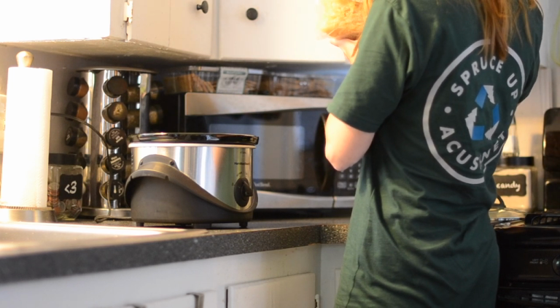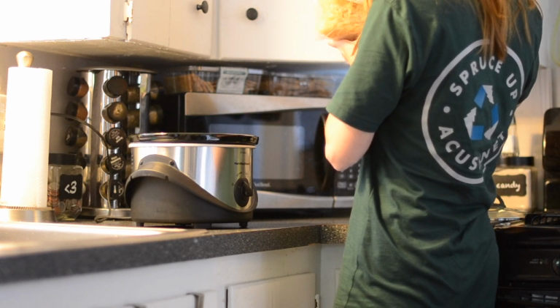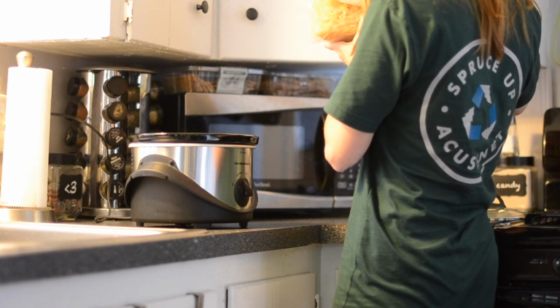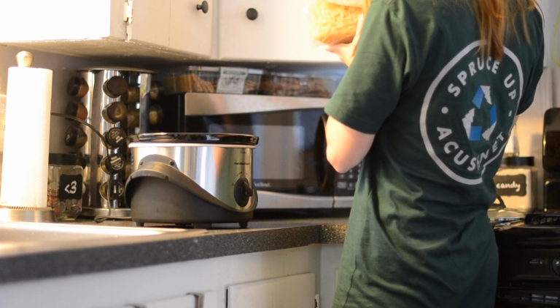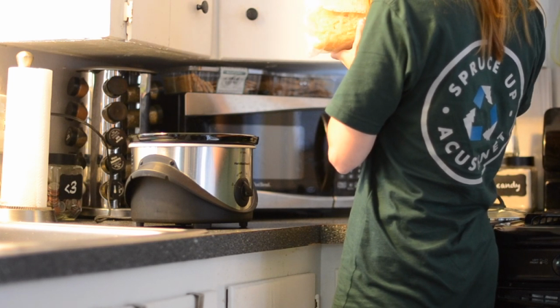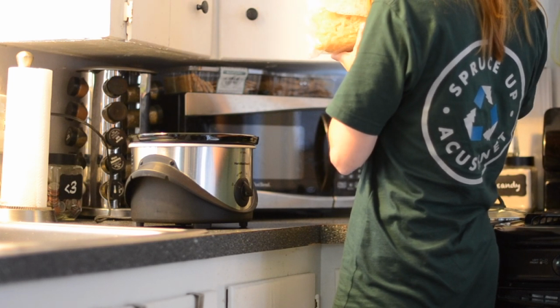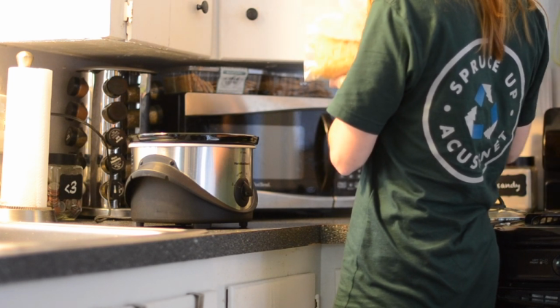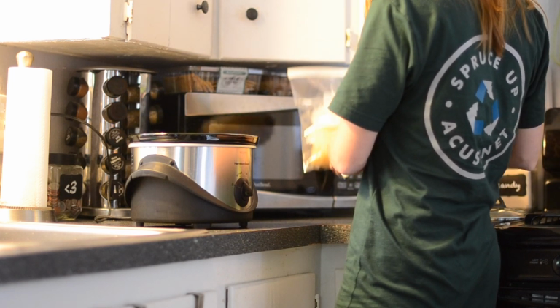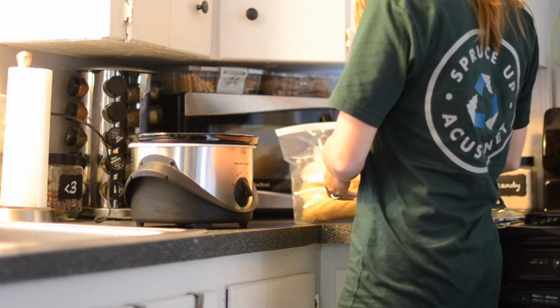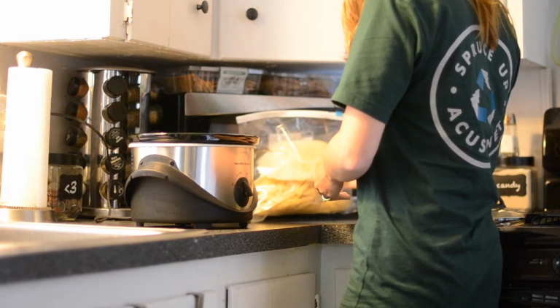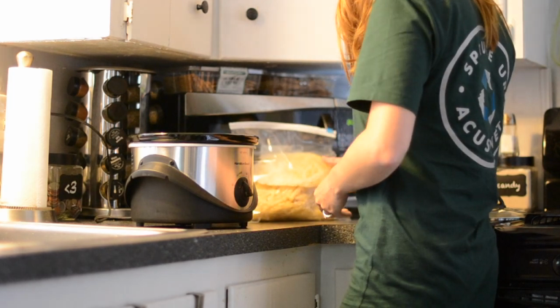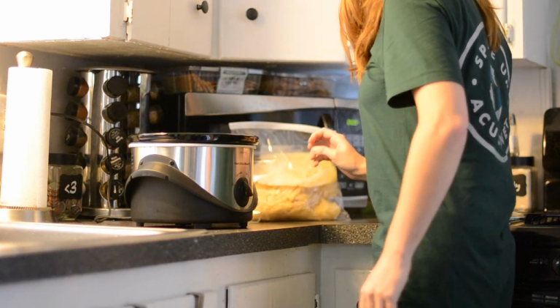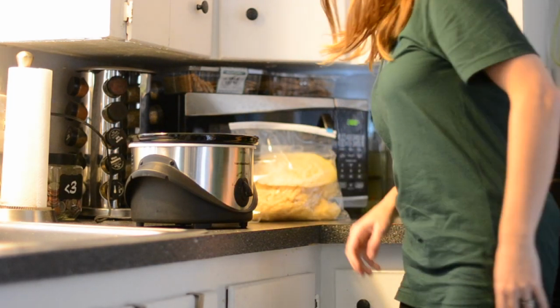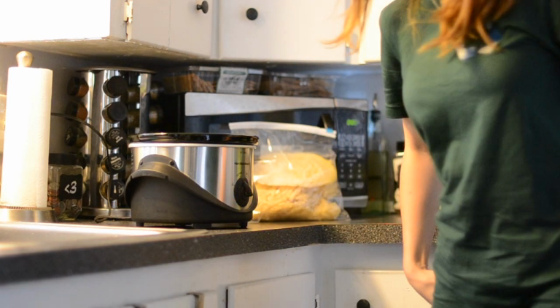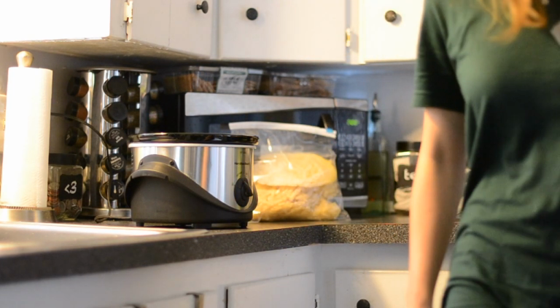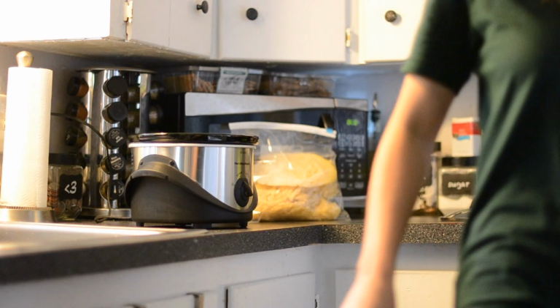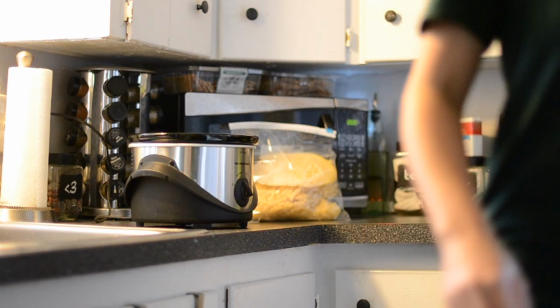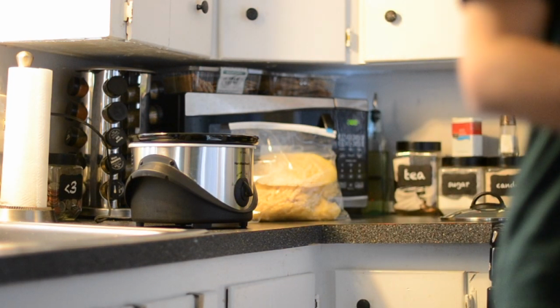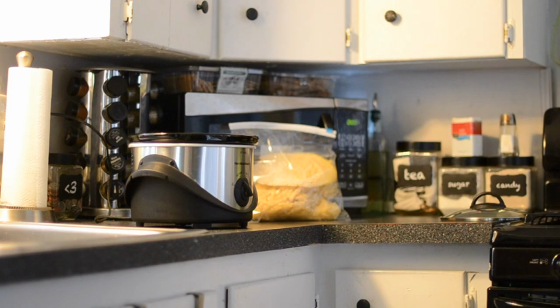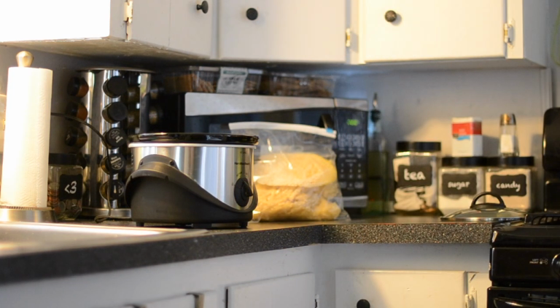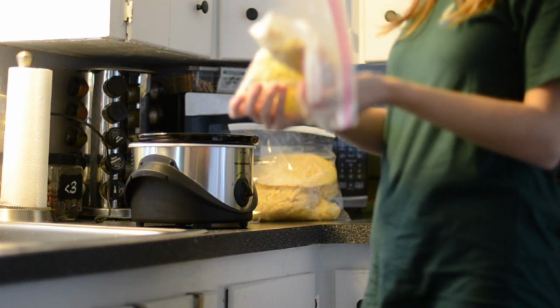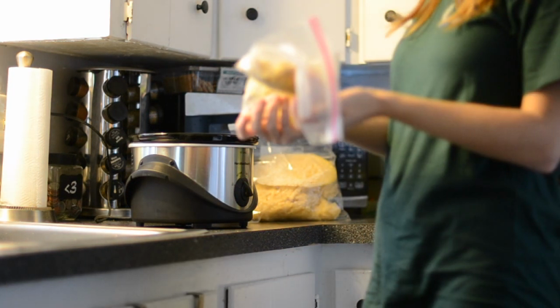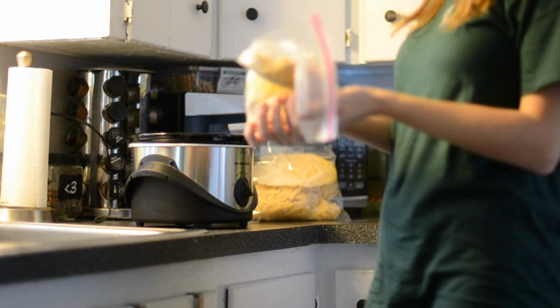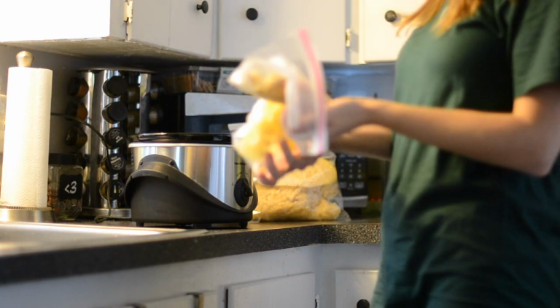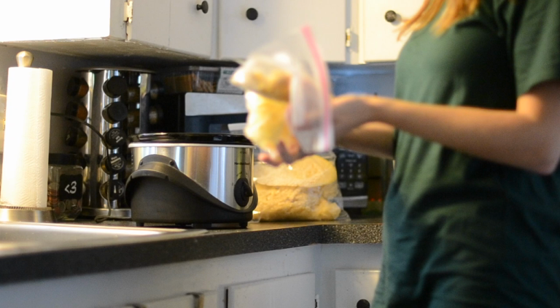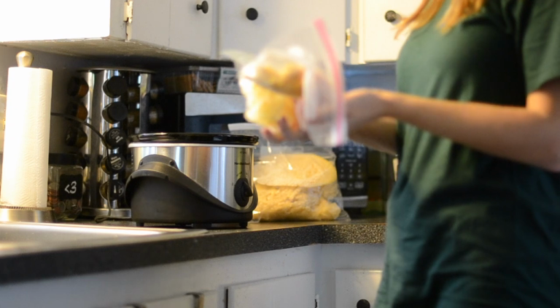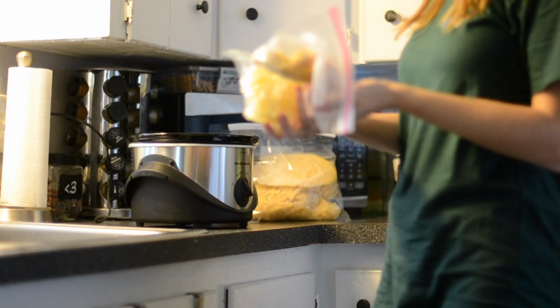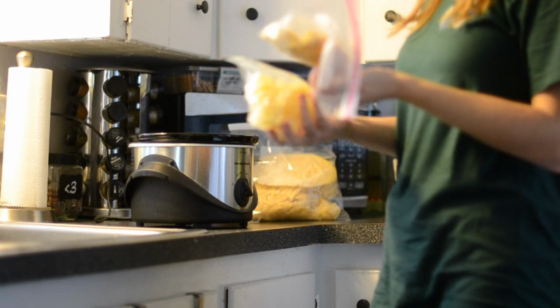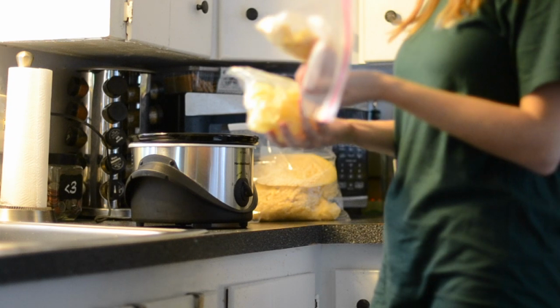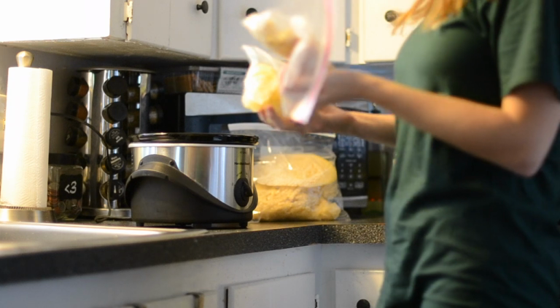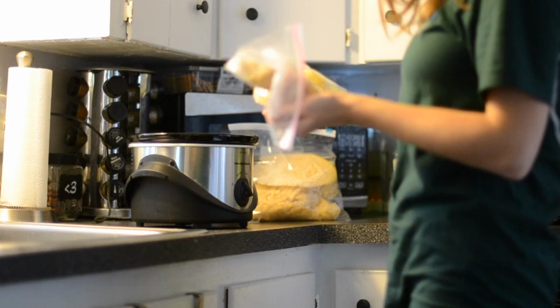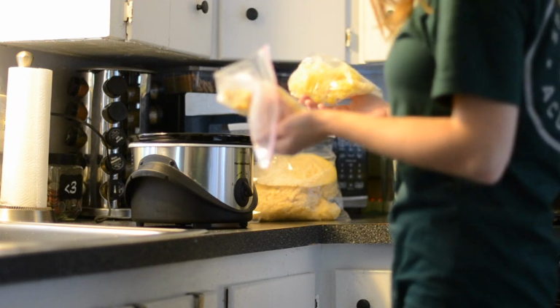This wax here is going to be used for lip balm specifically, and I'm going to be melting it in a crock pot. I'm going to start with the three different types of wax that I have.